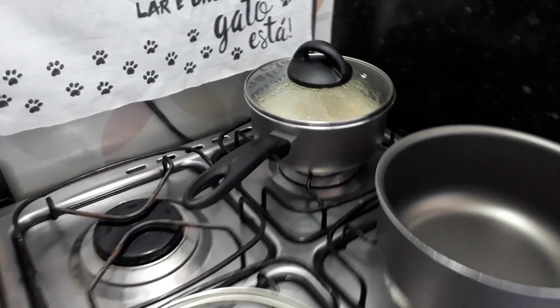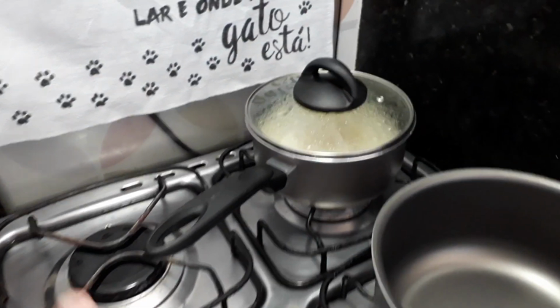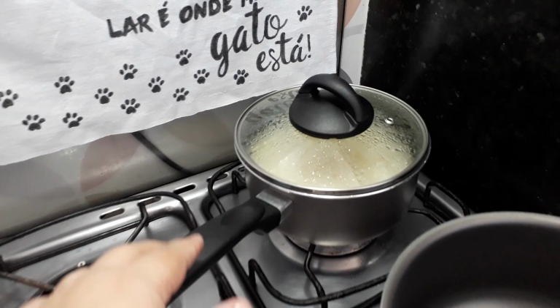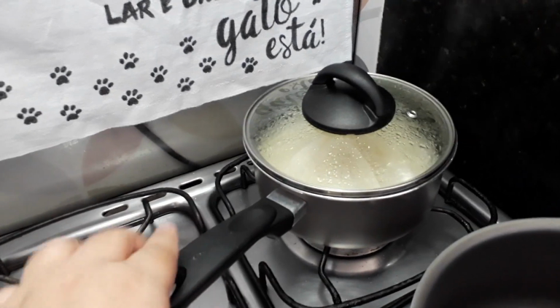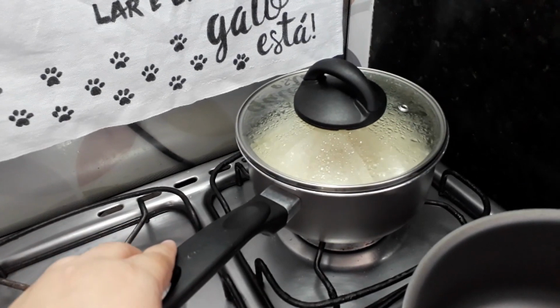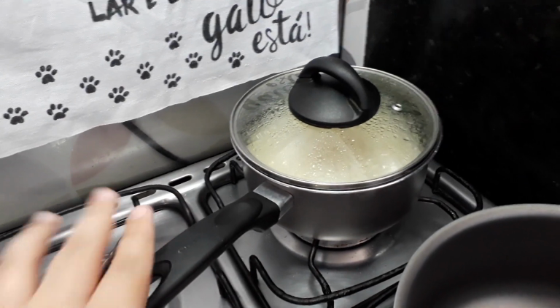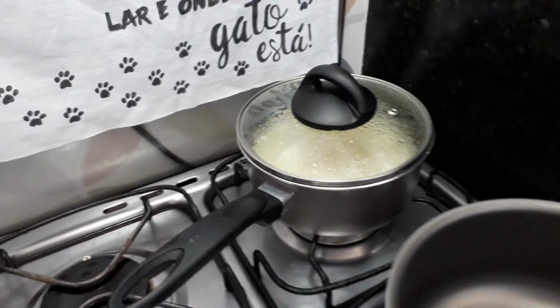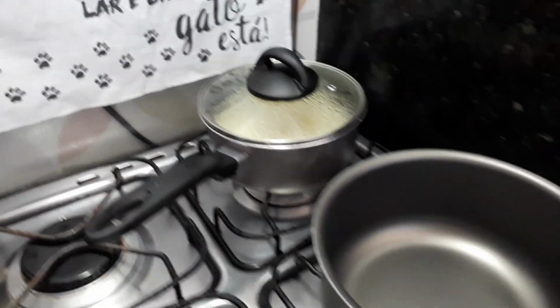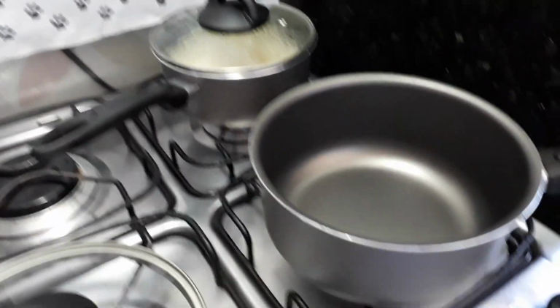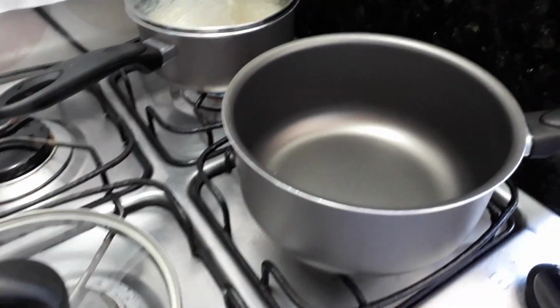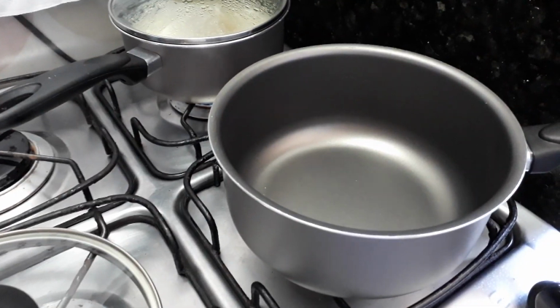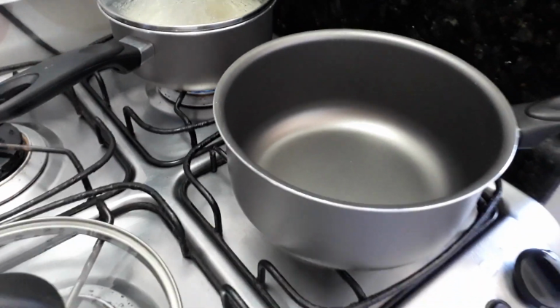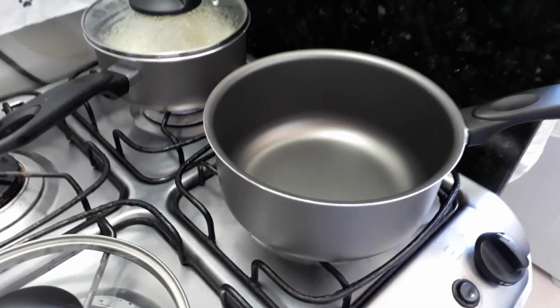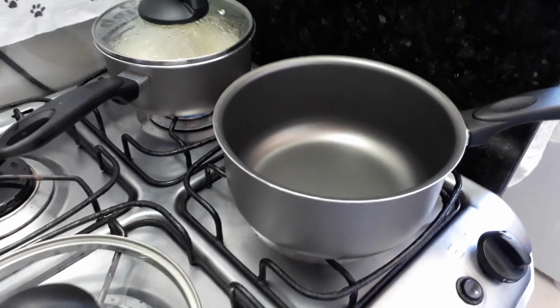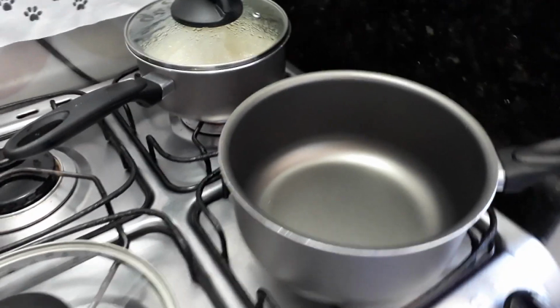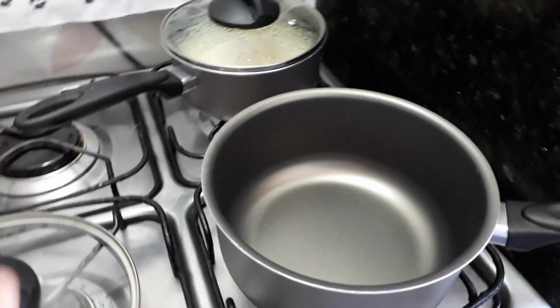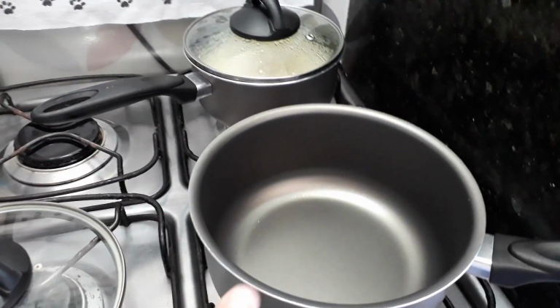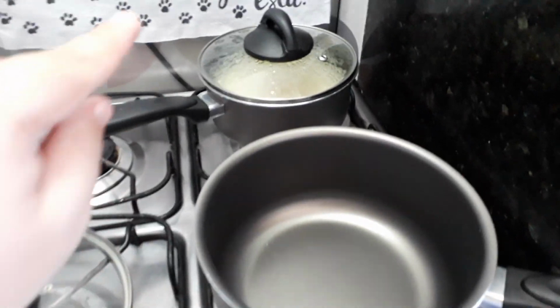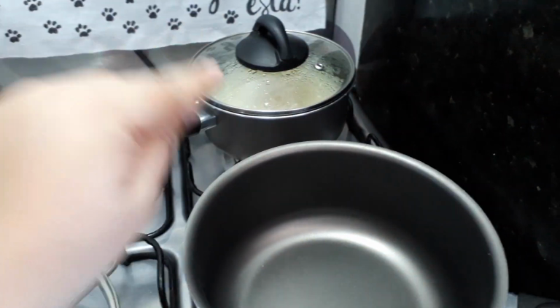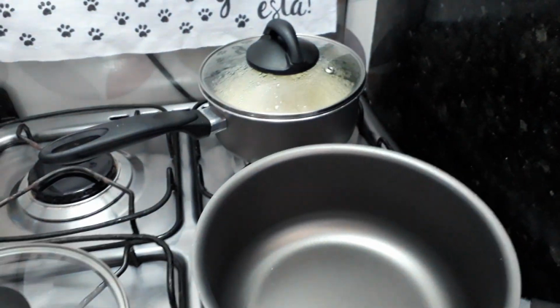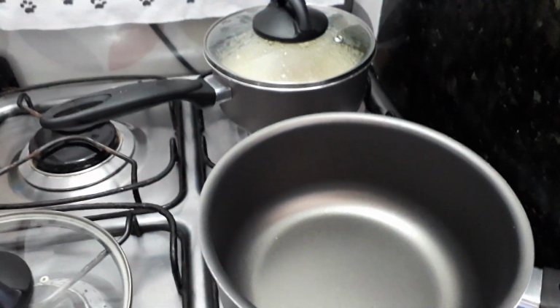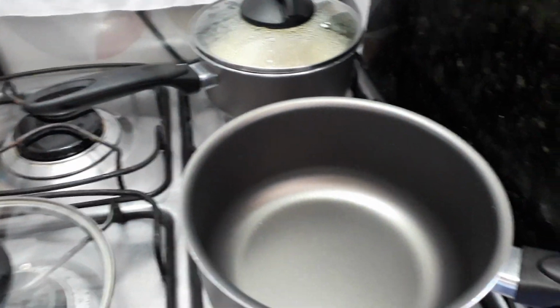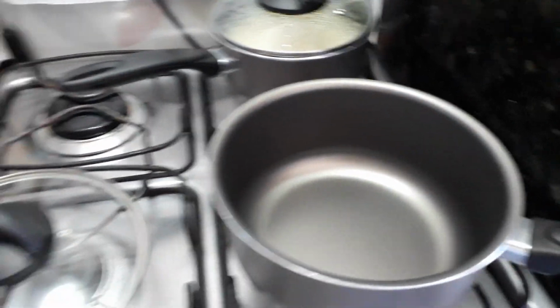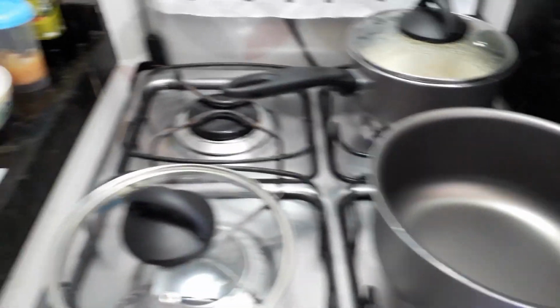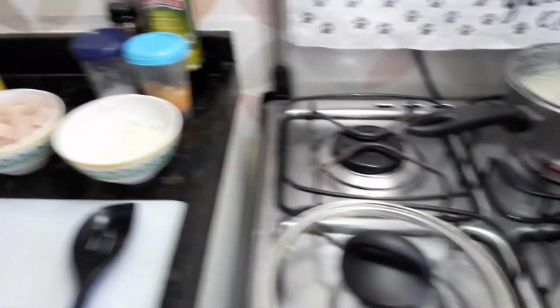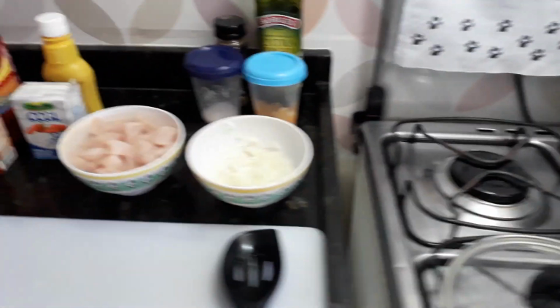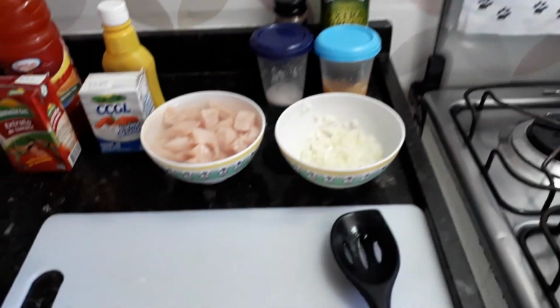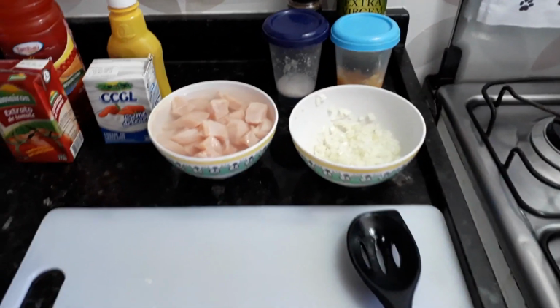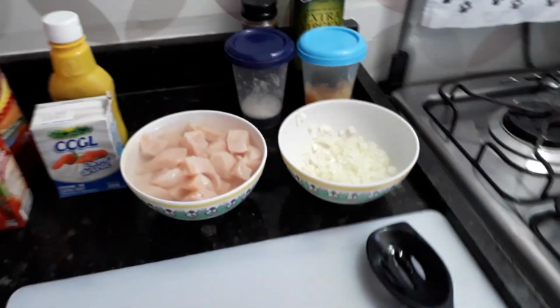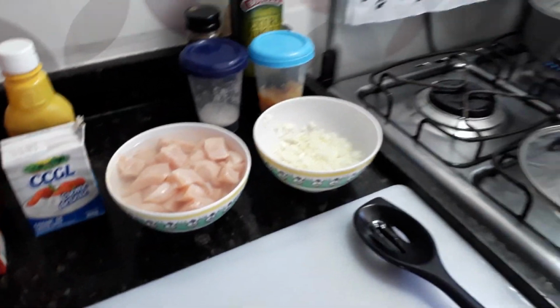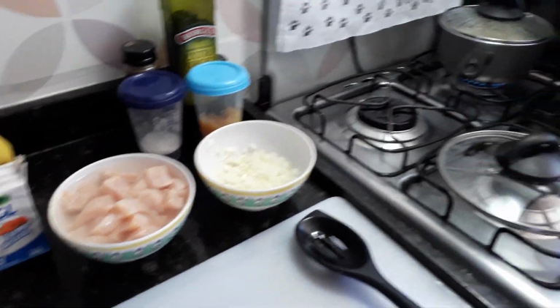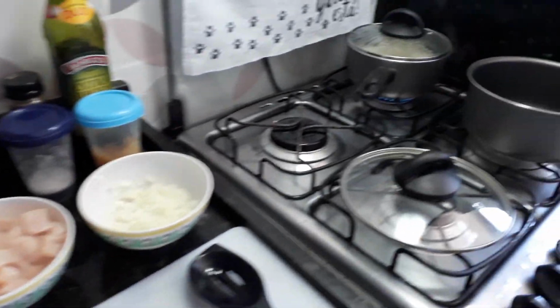Eu já coloquei o arroz ali pra cozinhar. O estrogonofe é uma receita super rápida, ótima pro dia a dia. Você faz o estrogonofe, um arroz branco e acompanha com batata palha. Aí não tem coisa melhor. Vamos embora pro preparo desse estrogonofe.